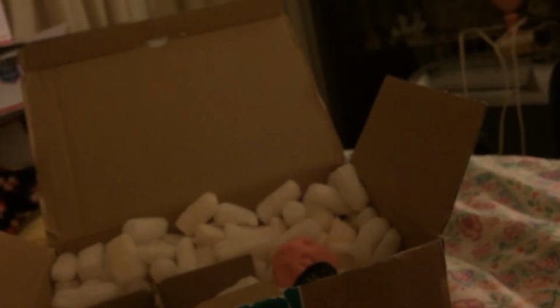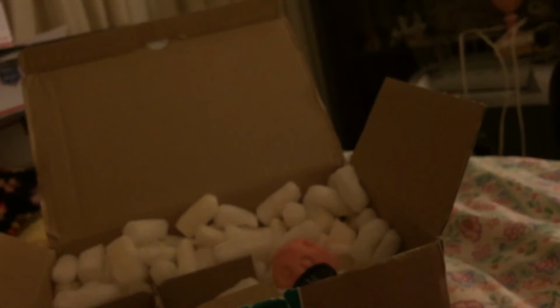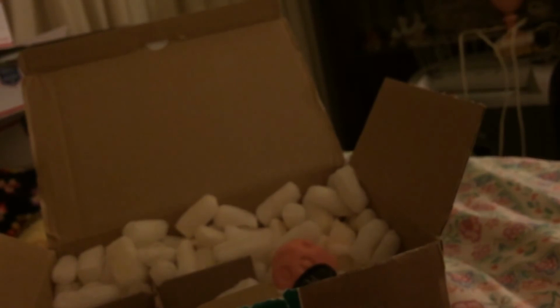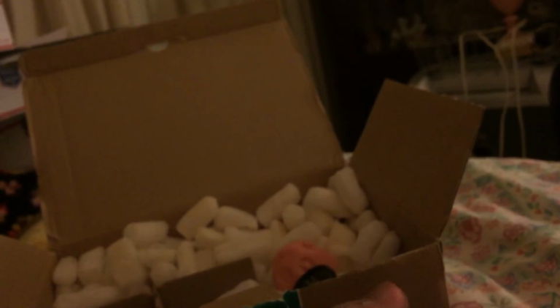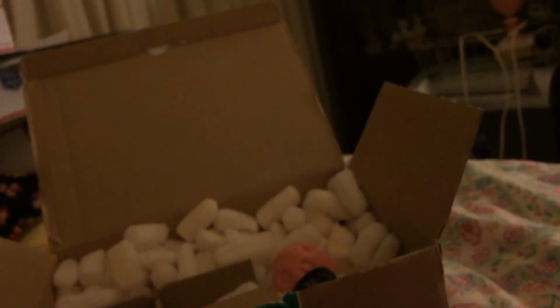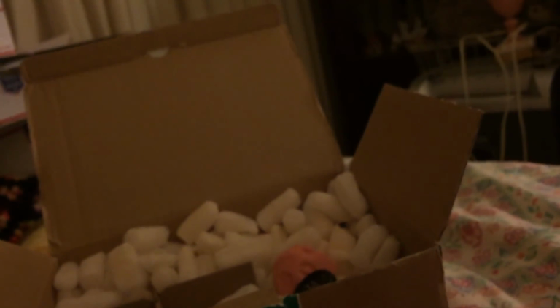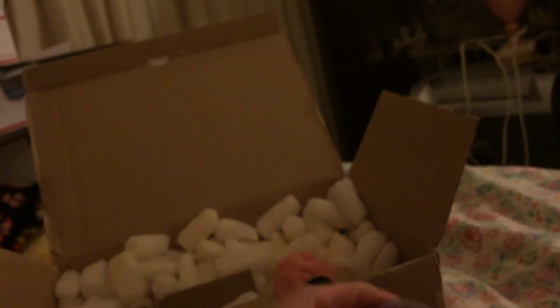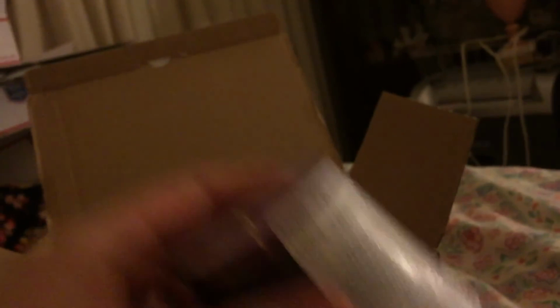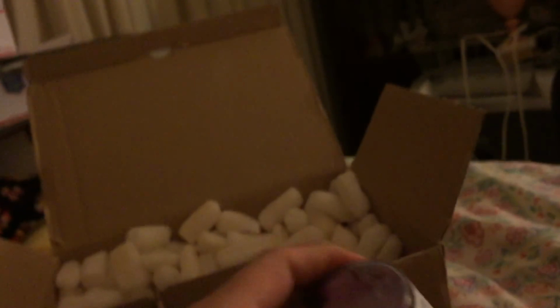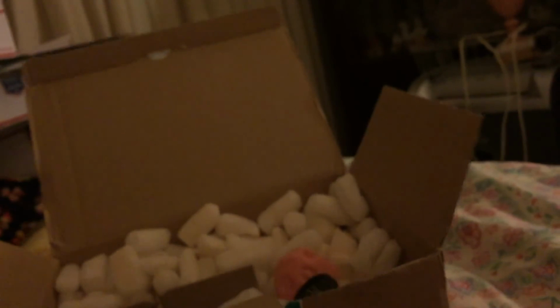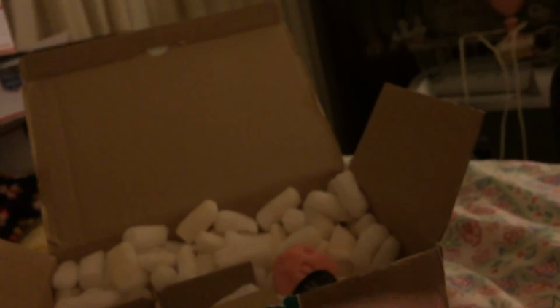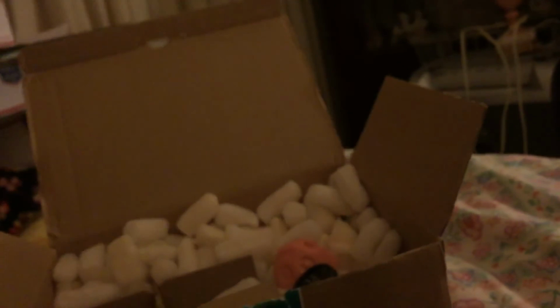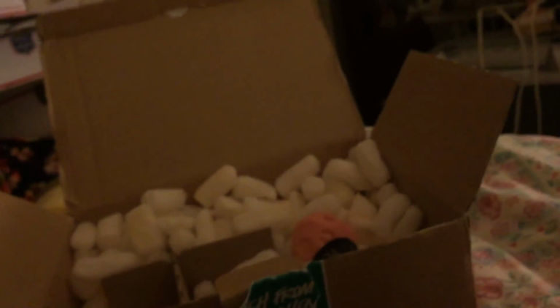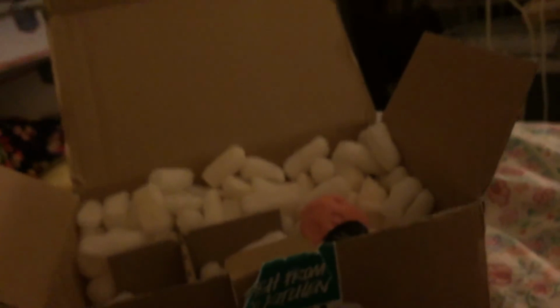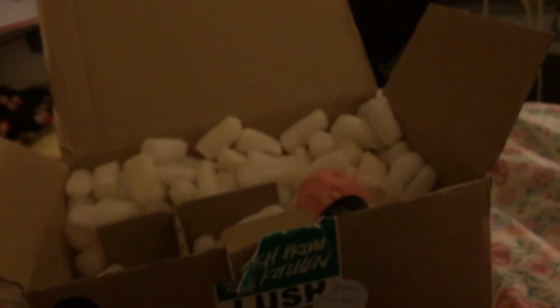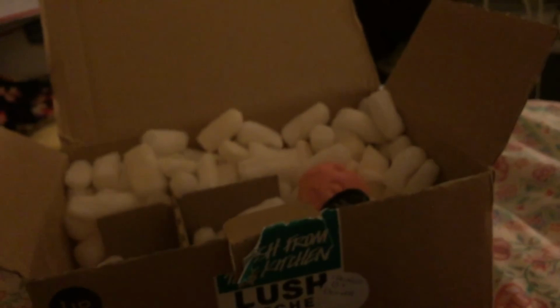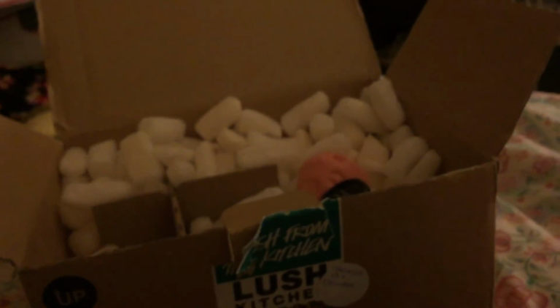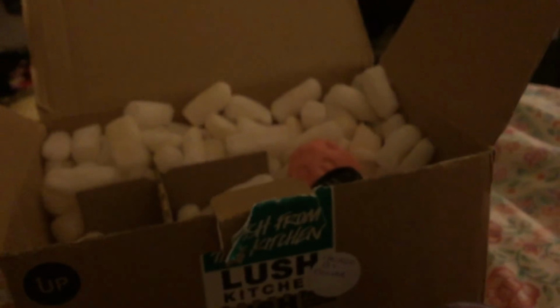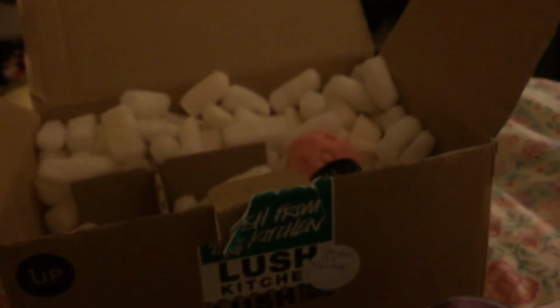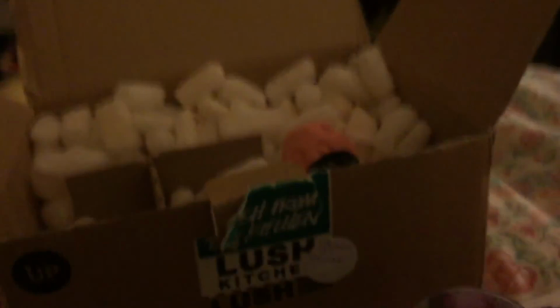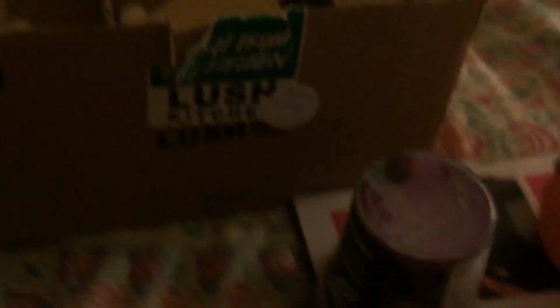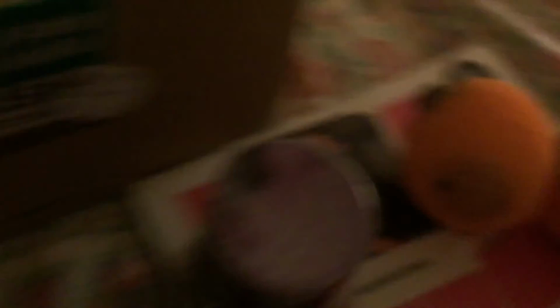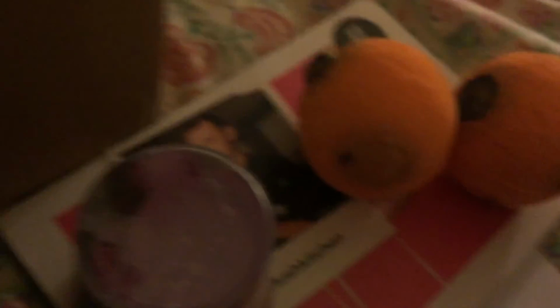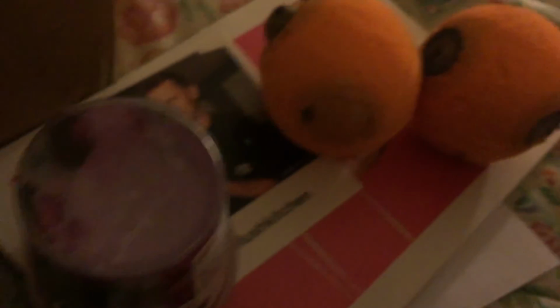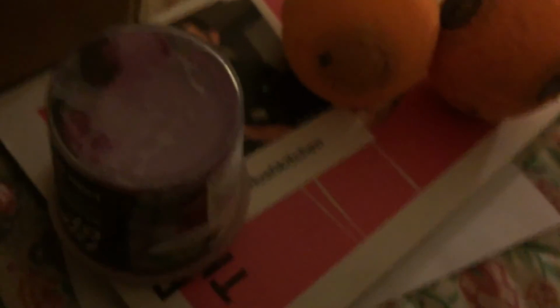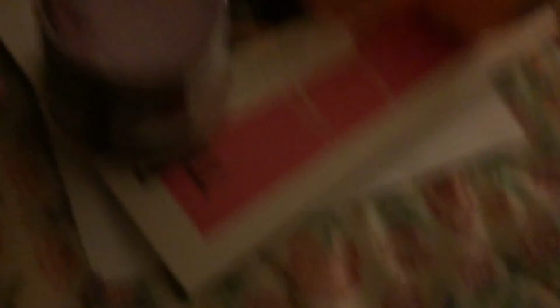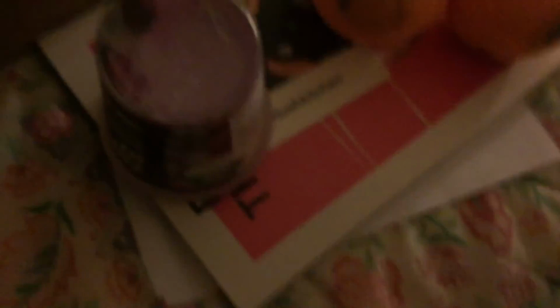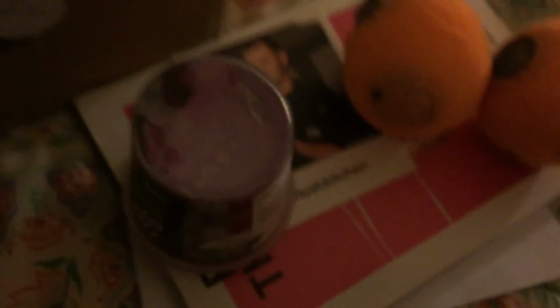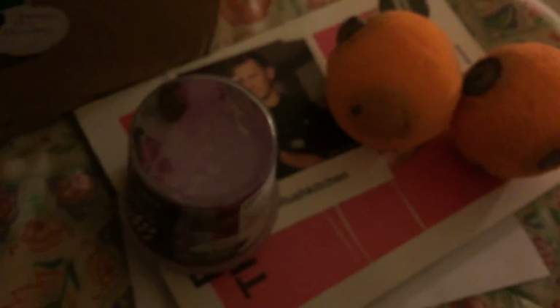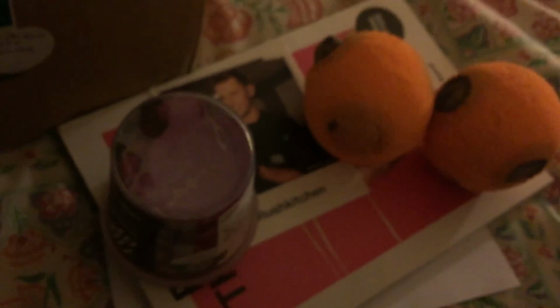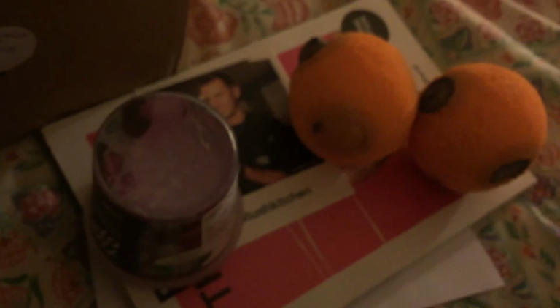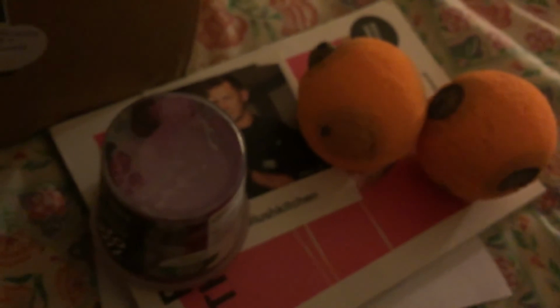Just kidding. I was trying to get this out but it doesn't look like it wants to. So yeah, my small little Lush Kitchen haul.